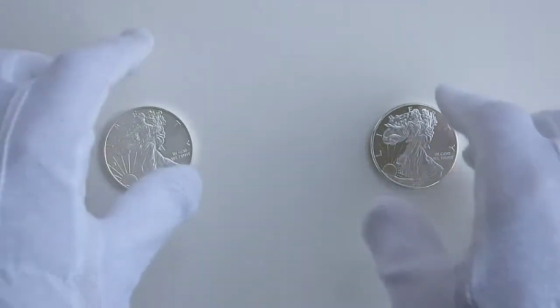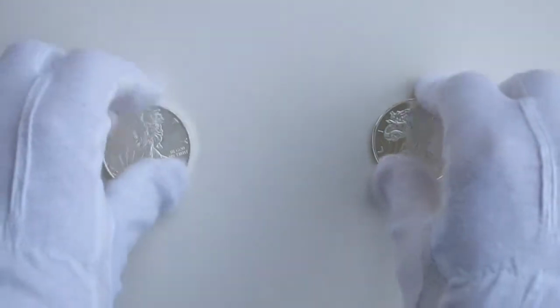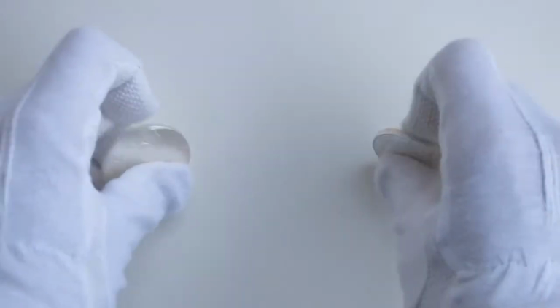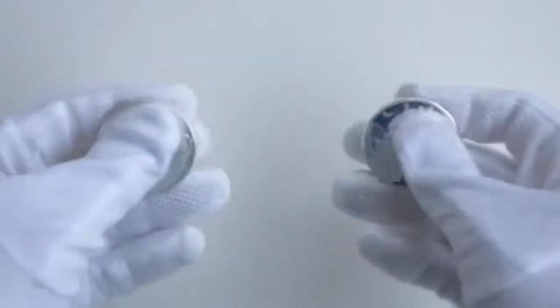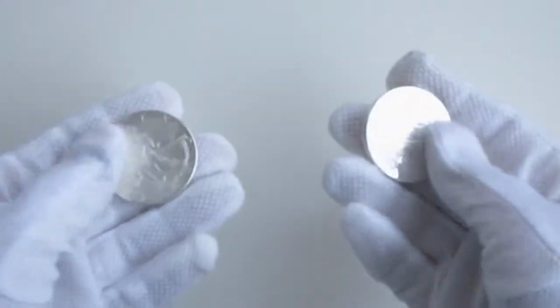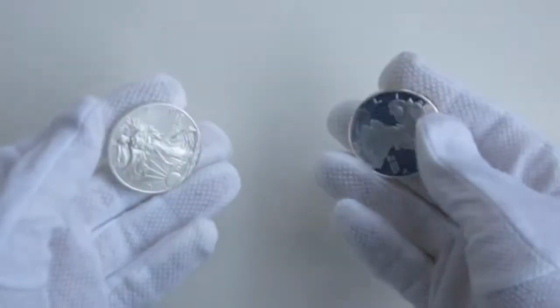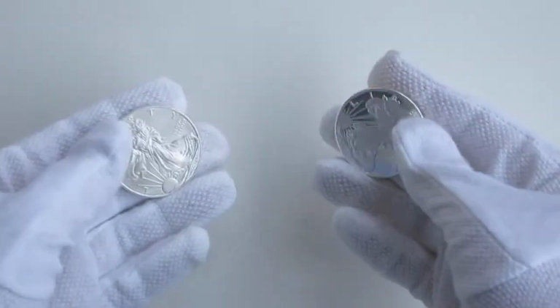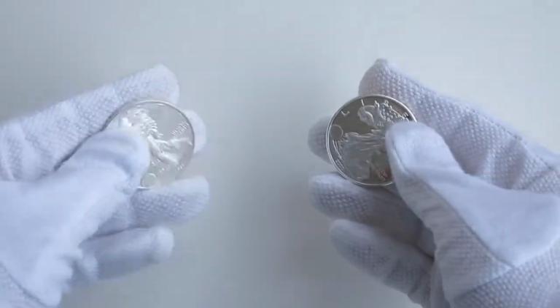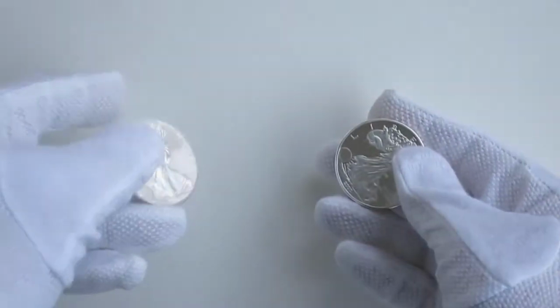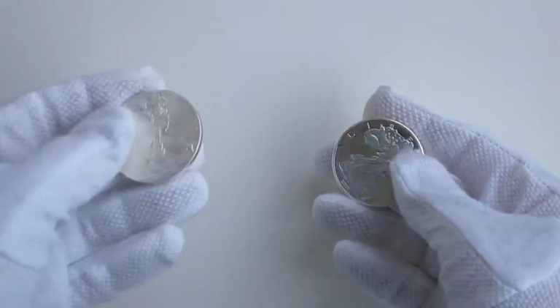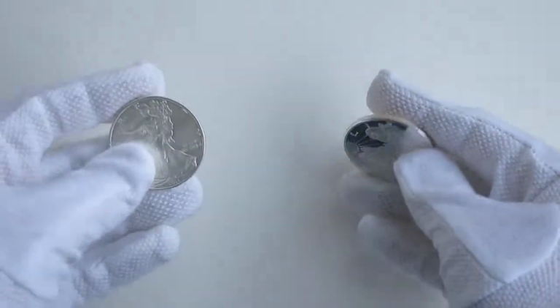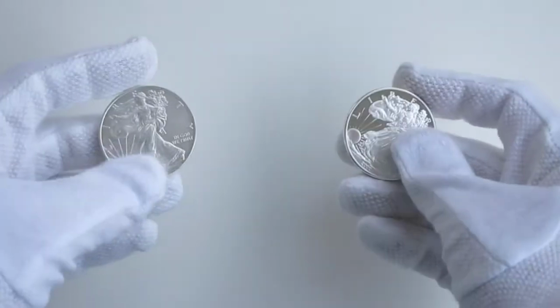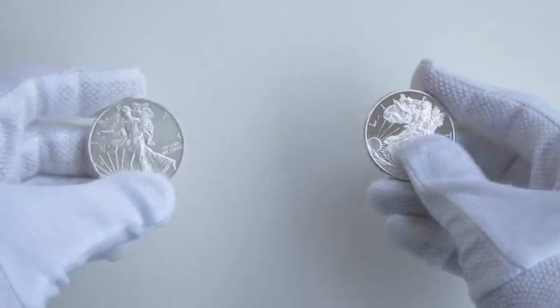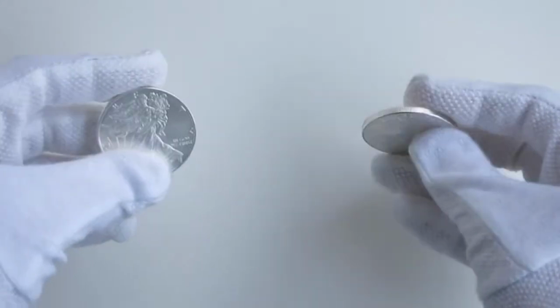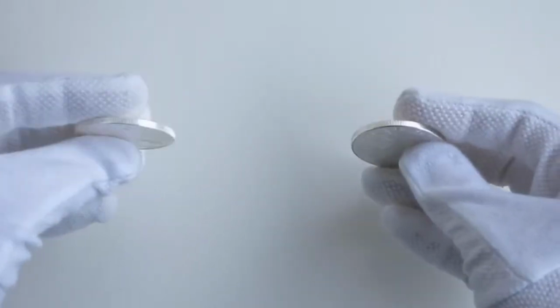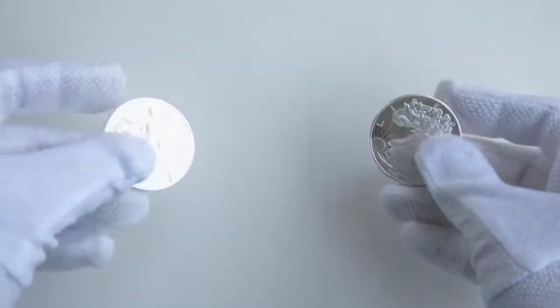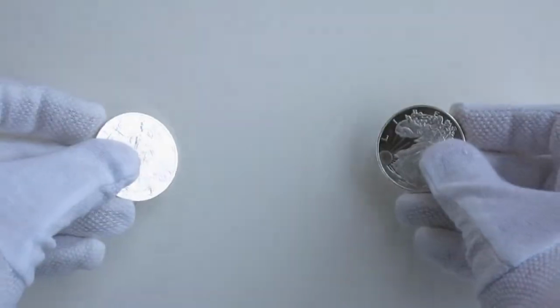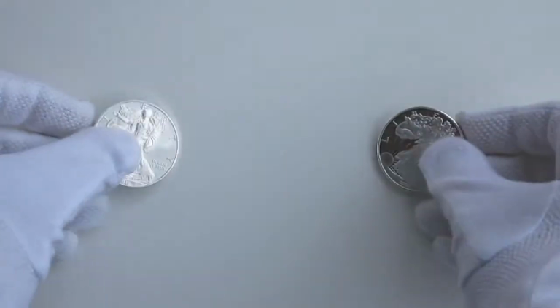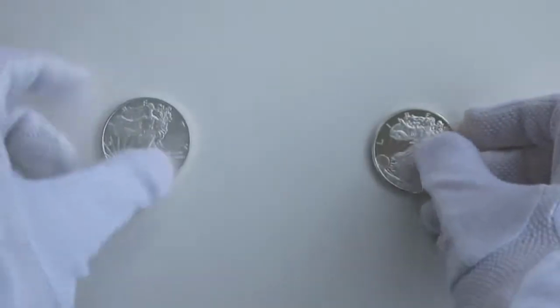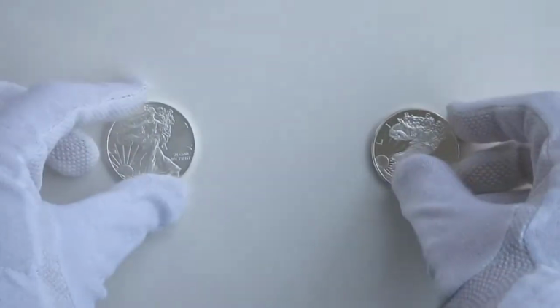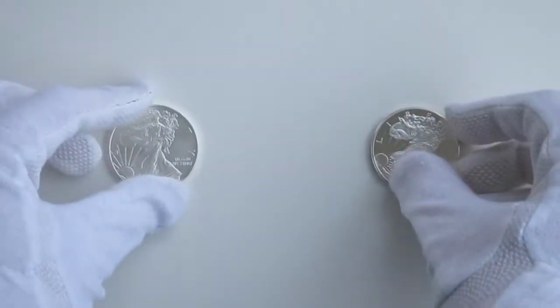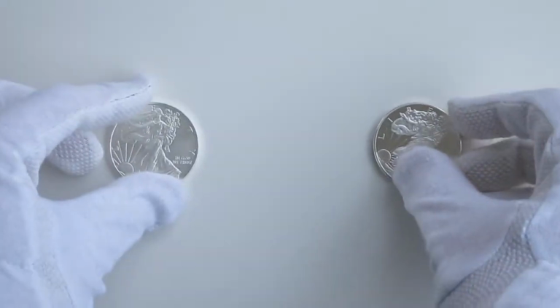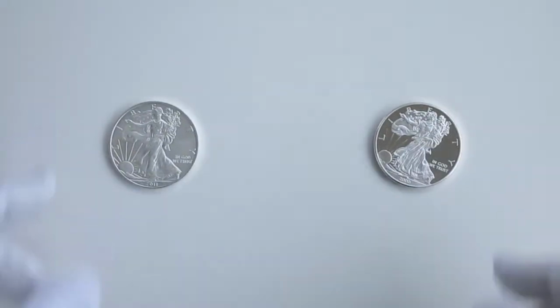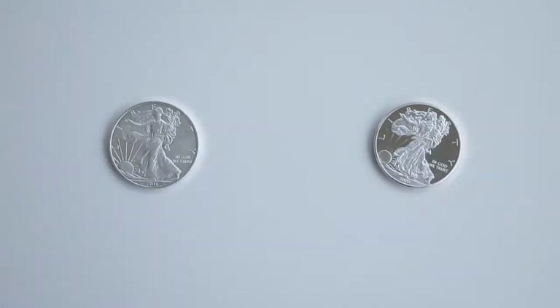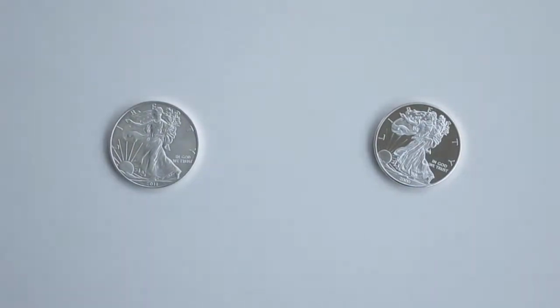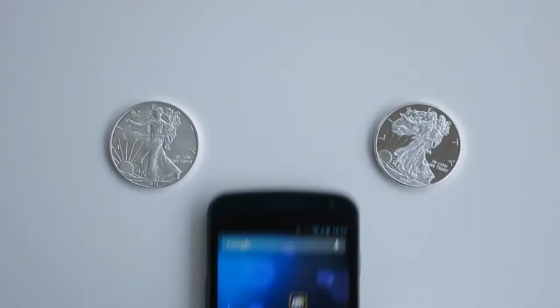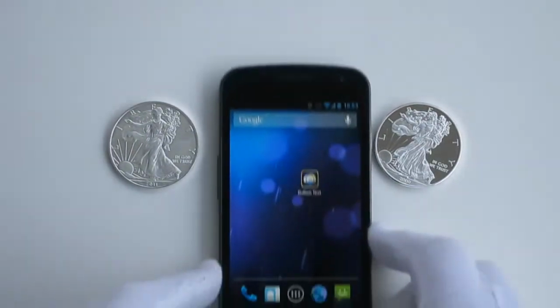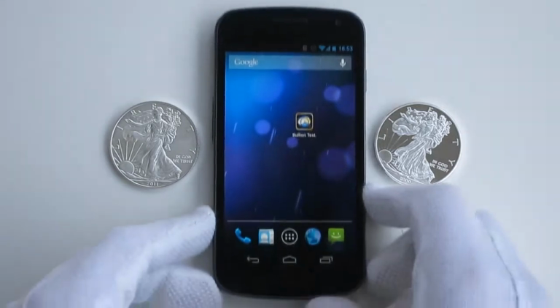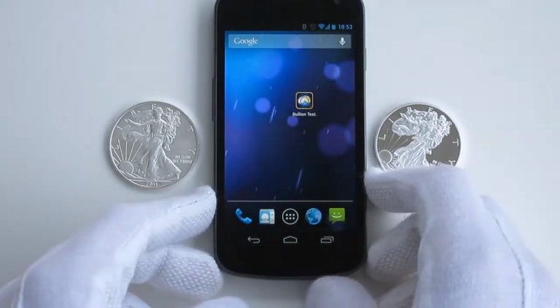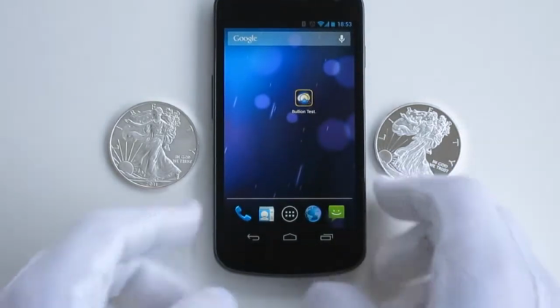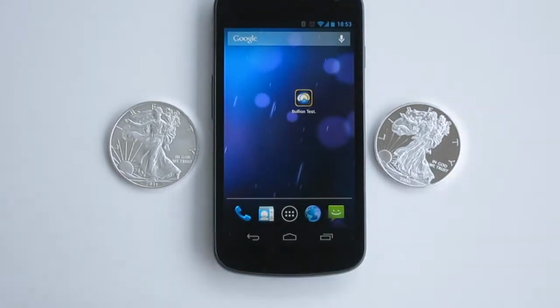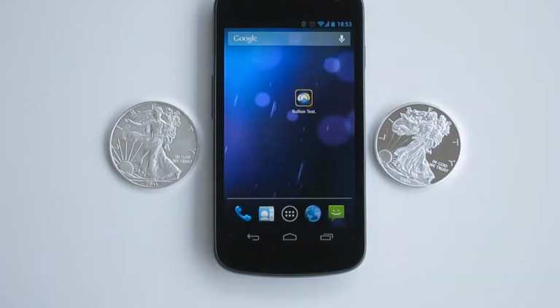Here we have two silver eagles. They are about the same size and weight and they both look pretty good. Let's do a resonance test to find out what they are made of.